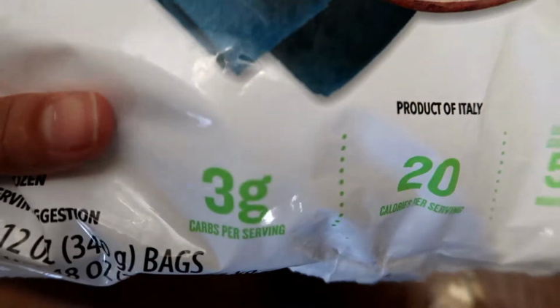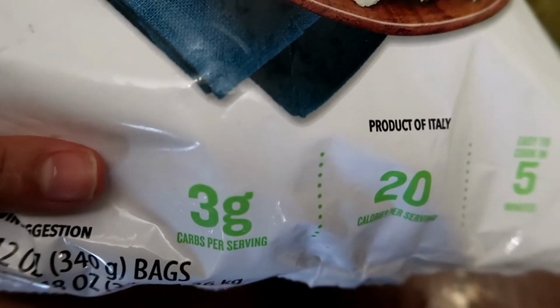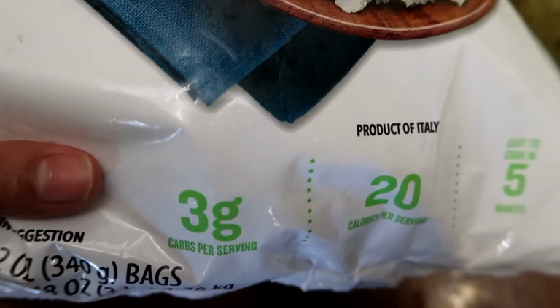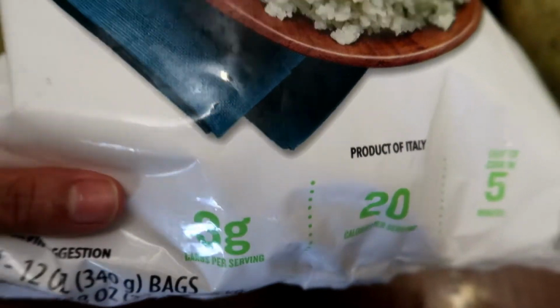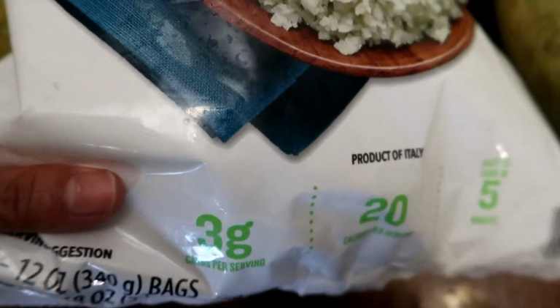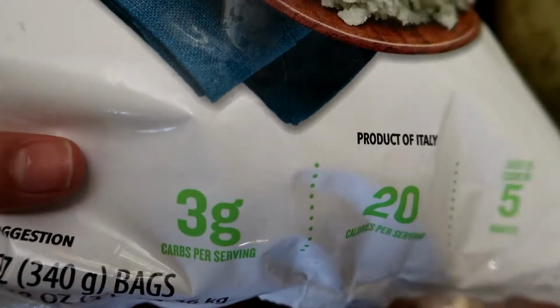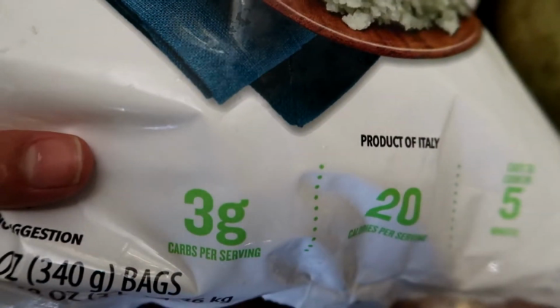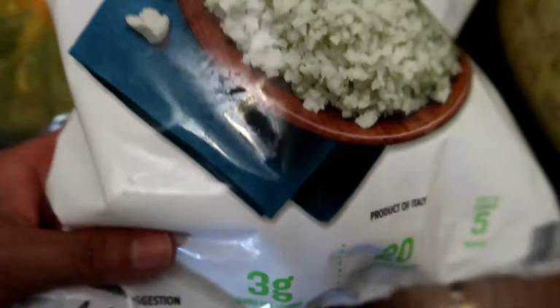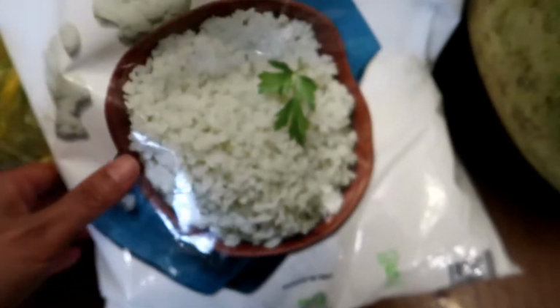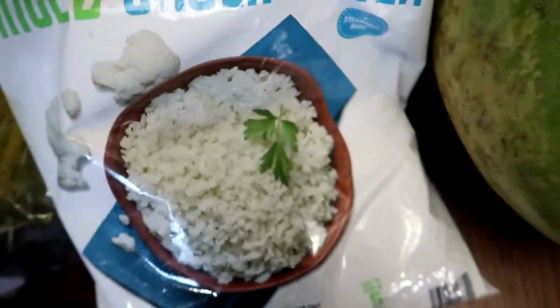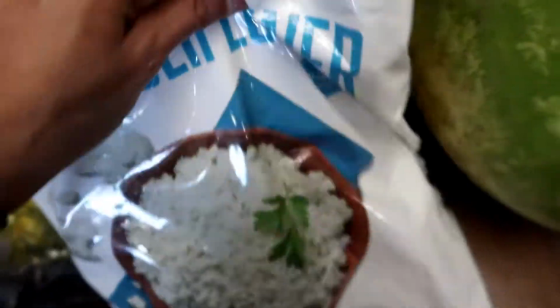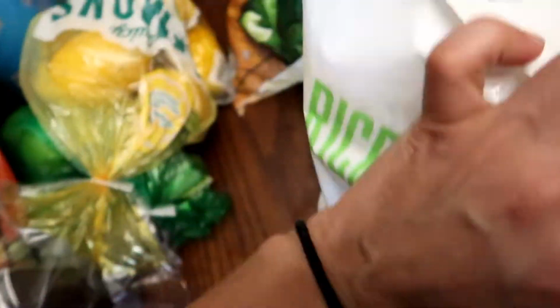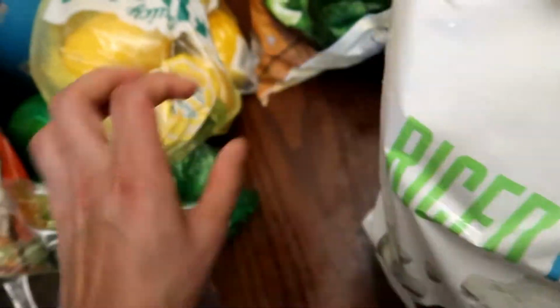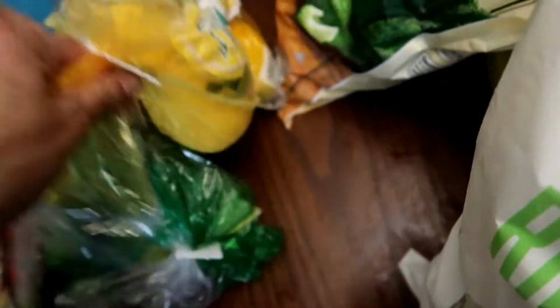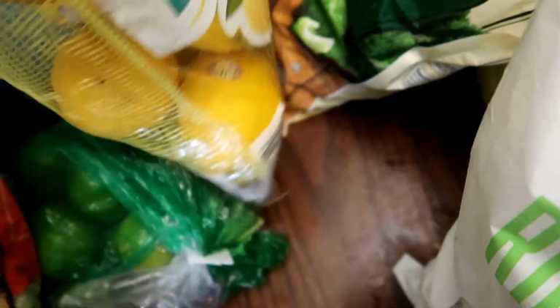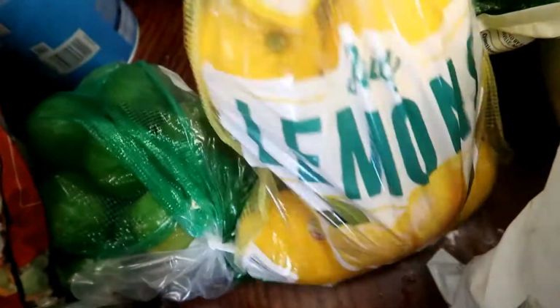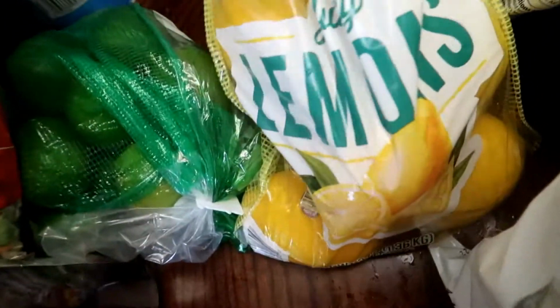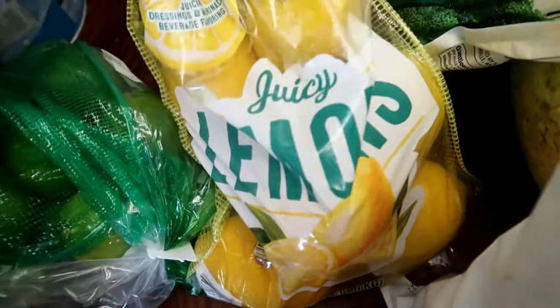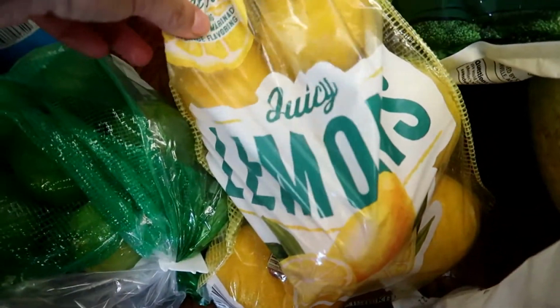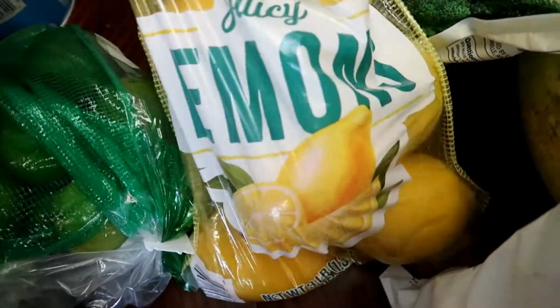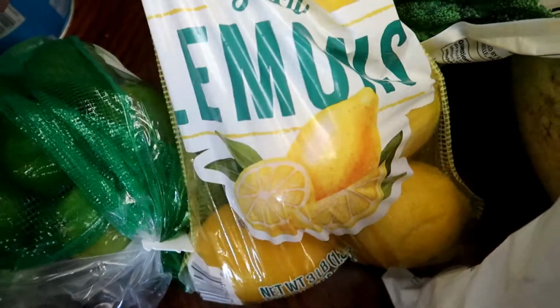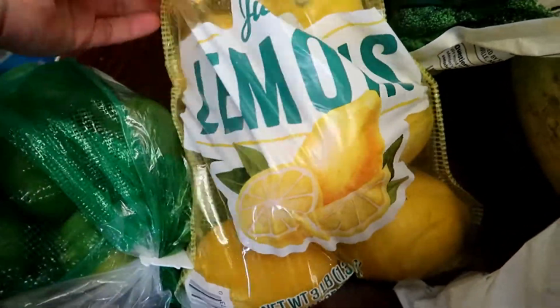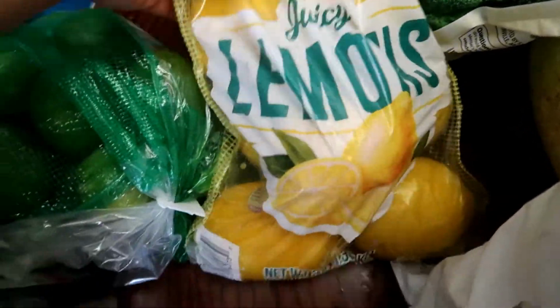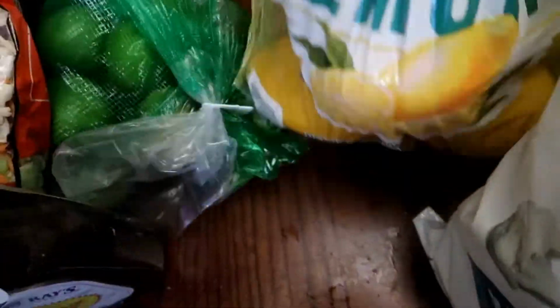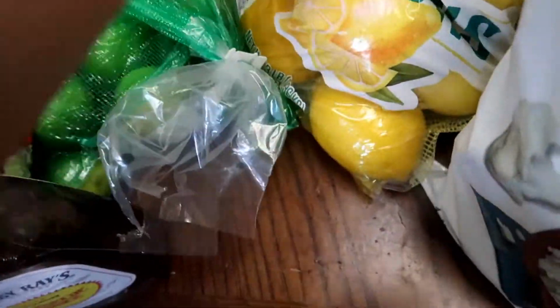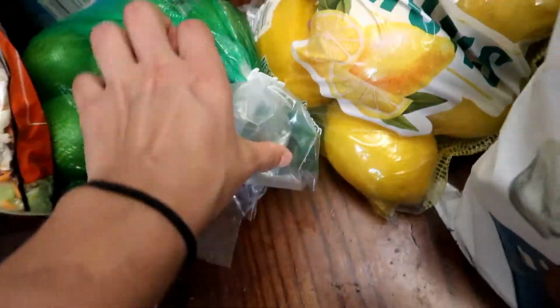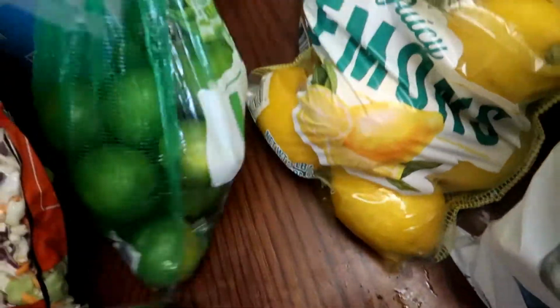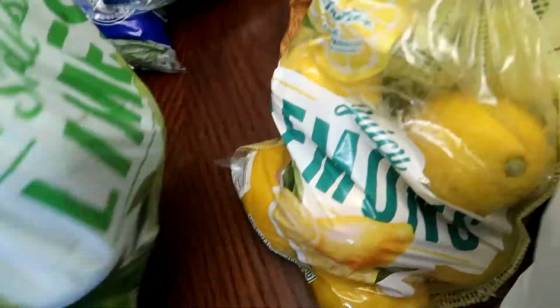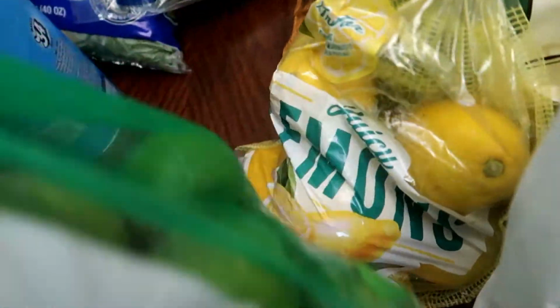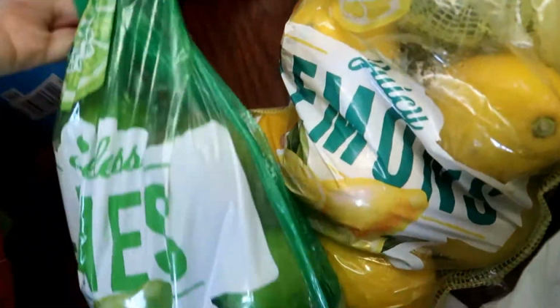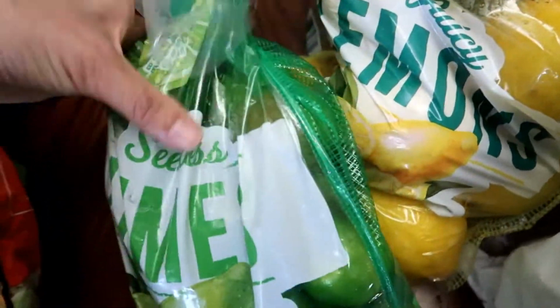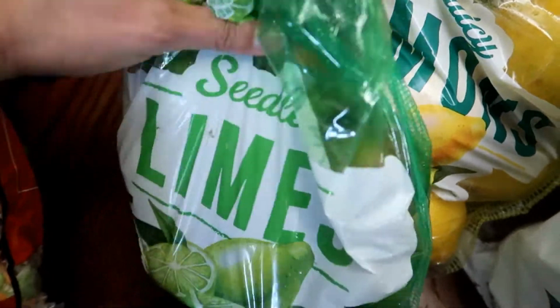For each serving it is three carbs. I got a bag of juicy lemons, and I also got some seedless limes.